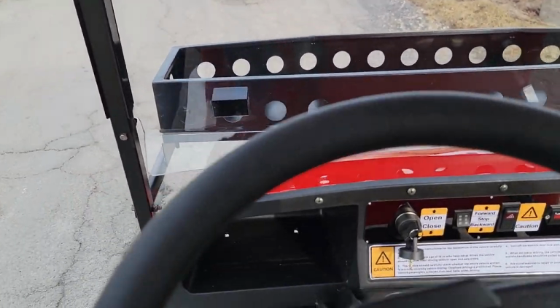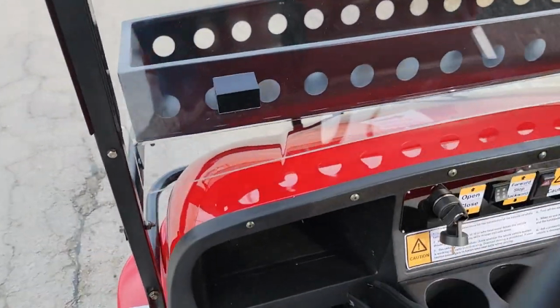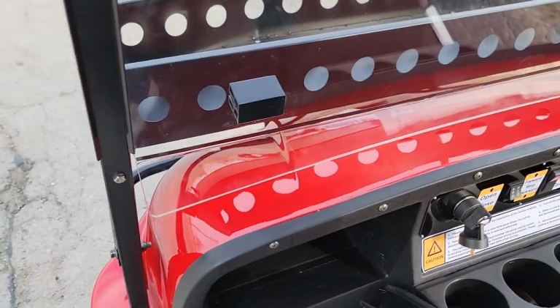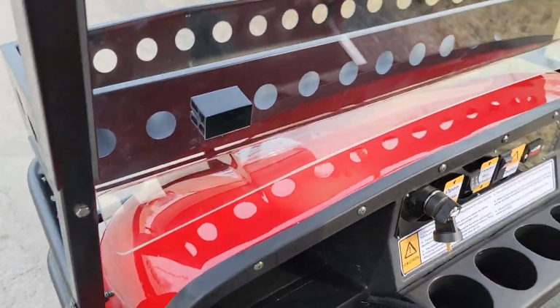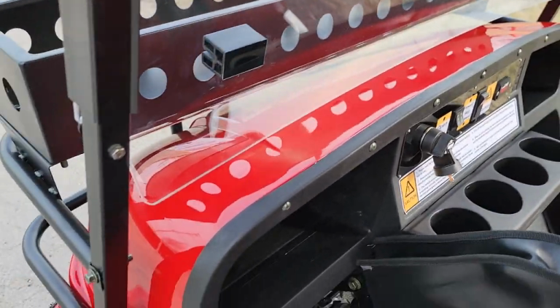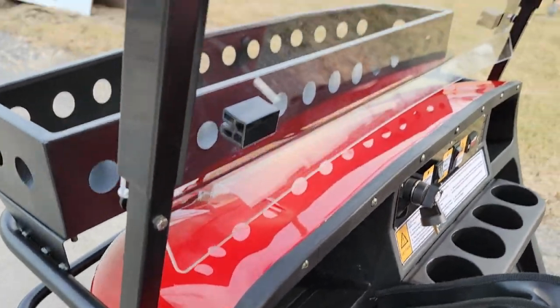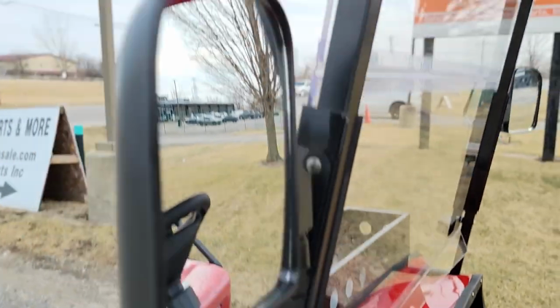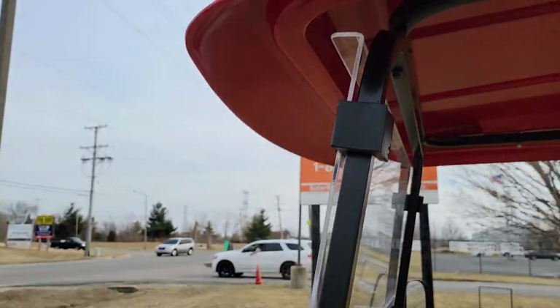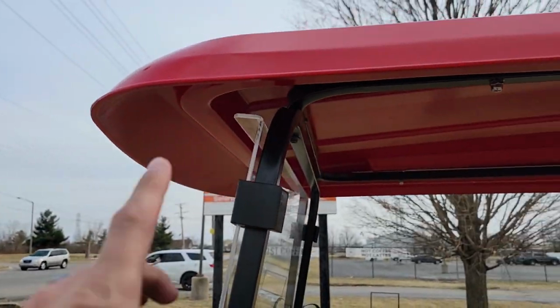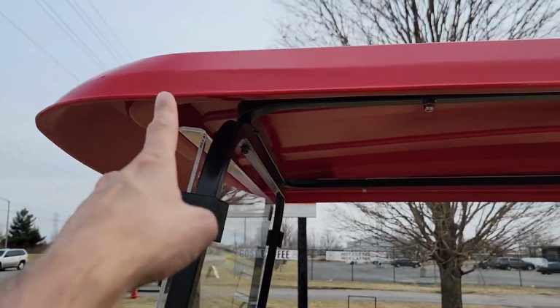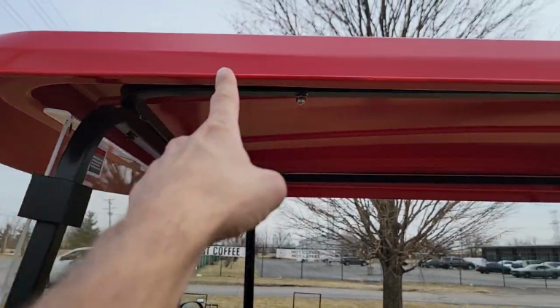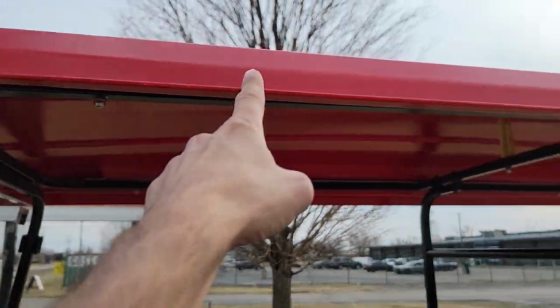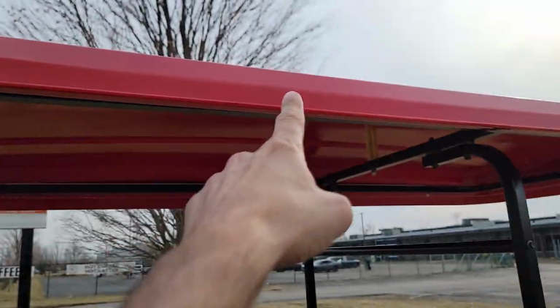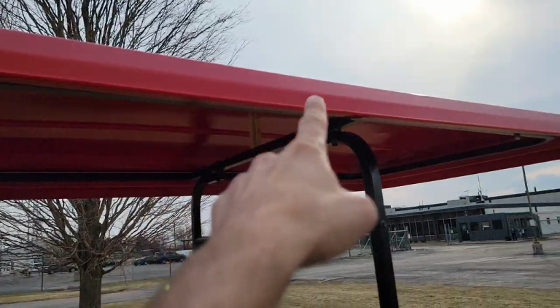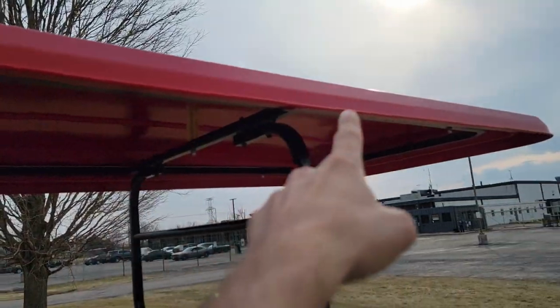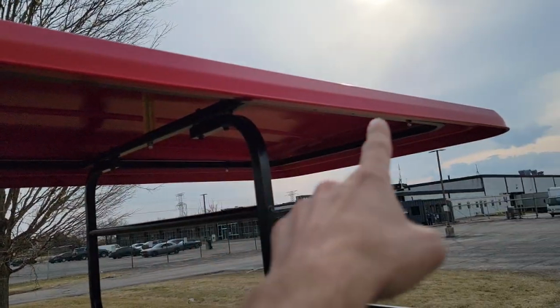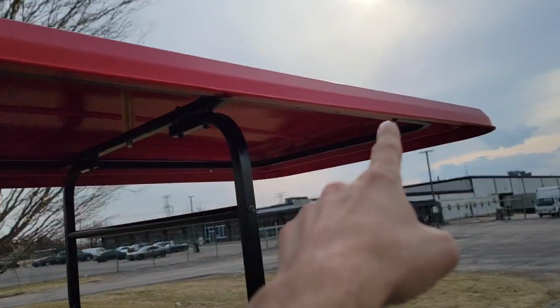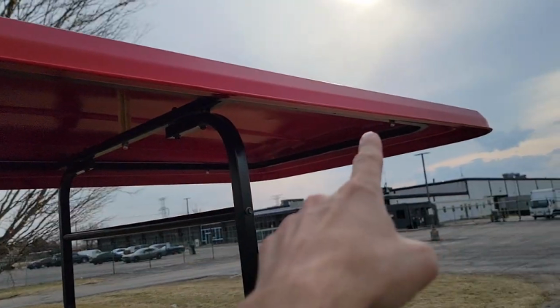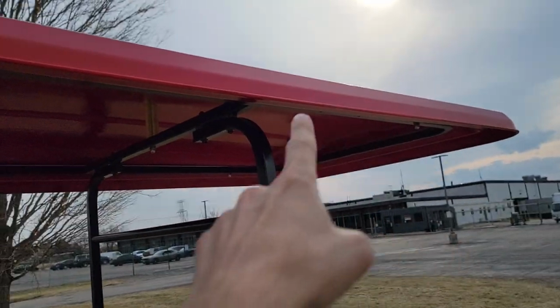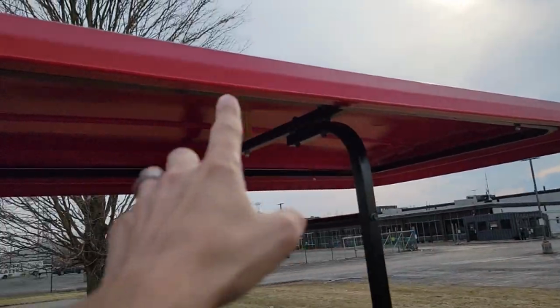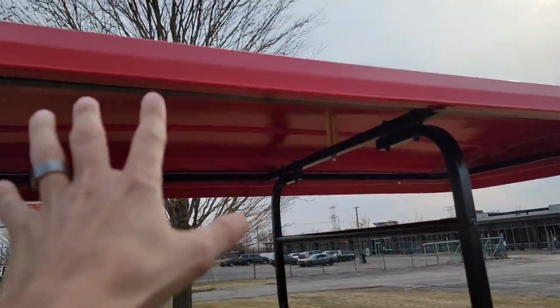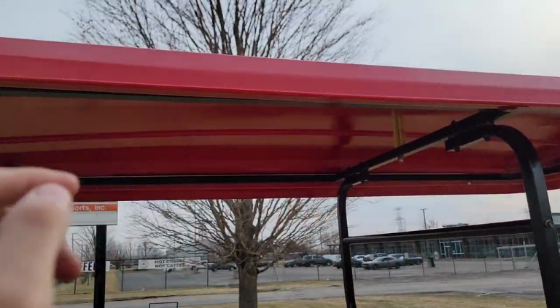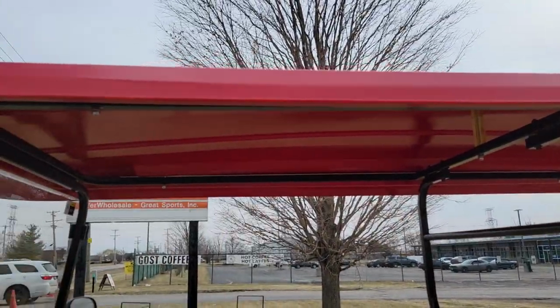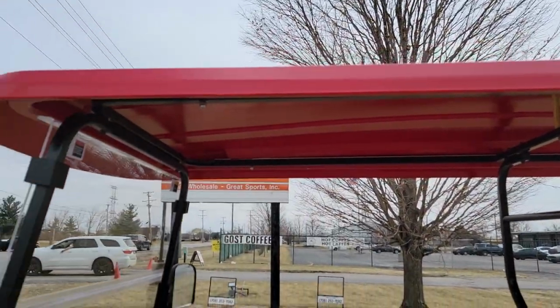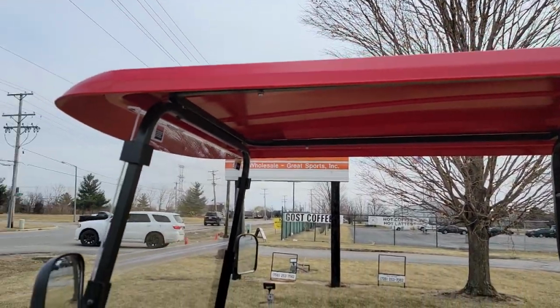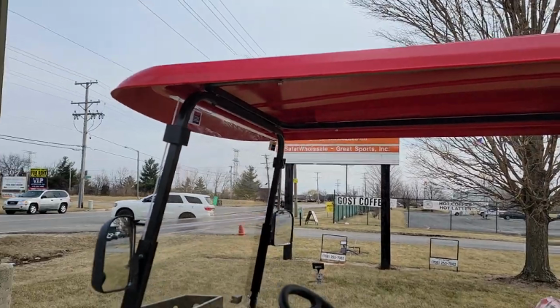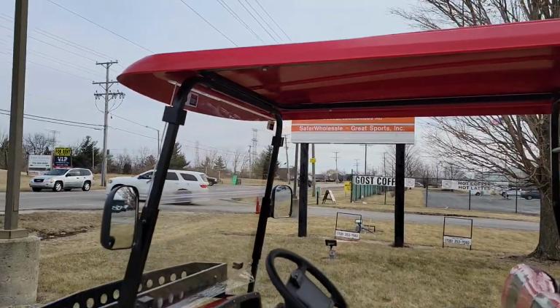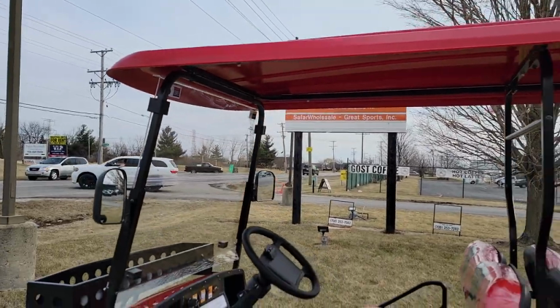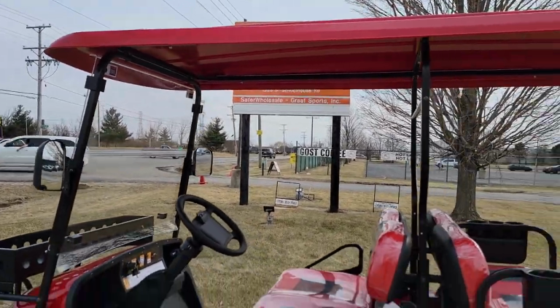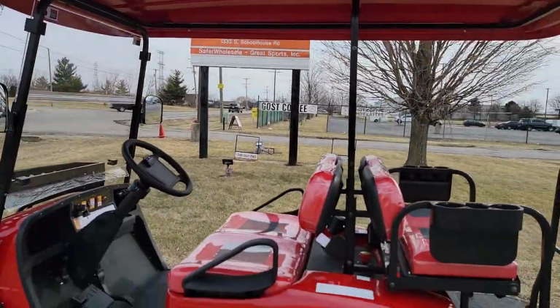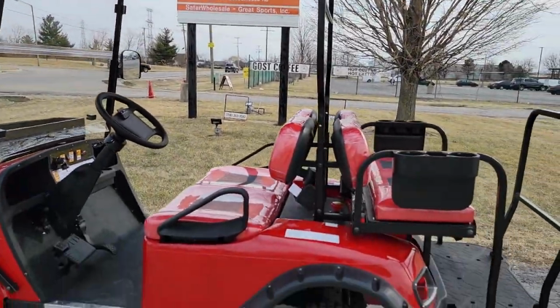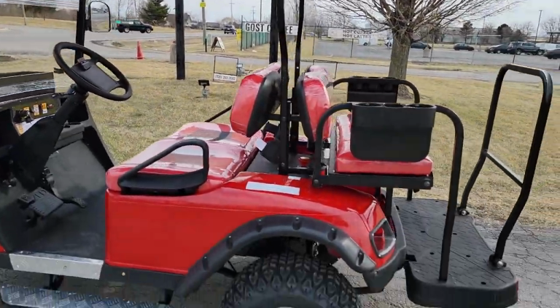One other thing I didn't show in the video: it does have a nice long extended roof, which is pretty cool.